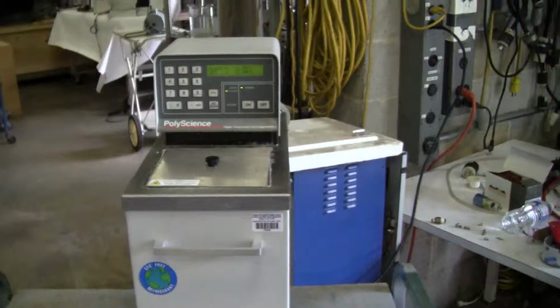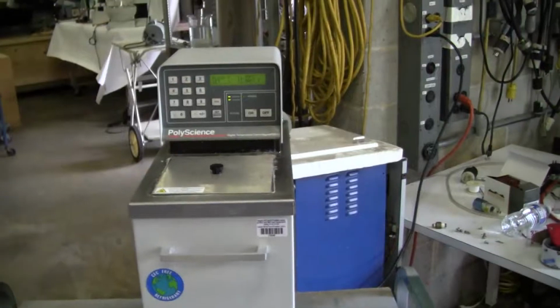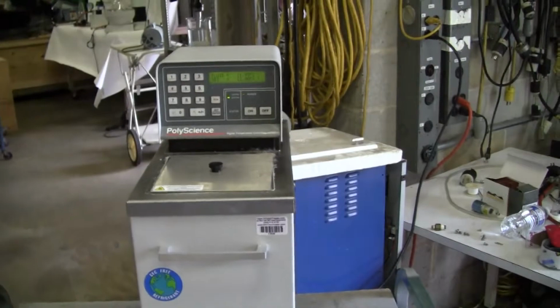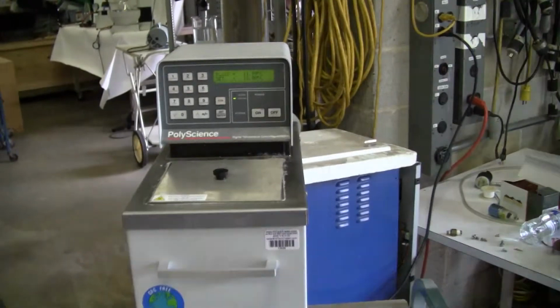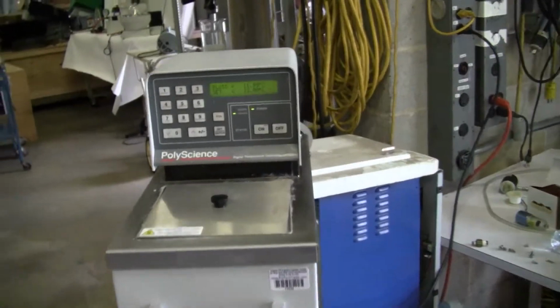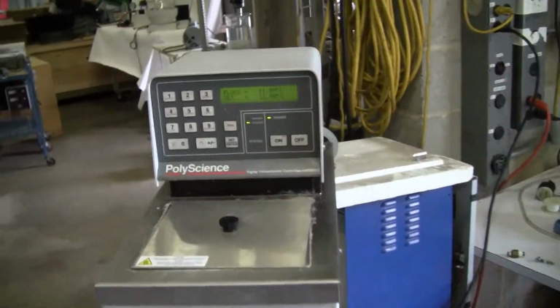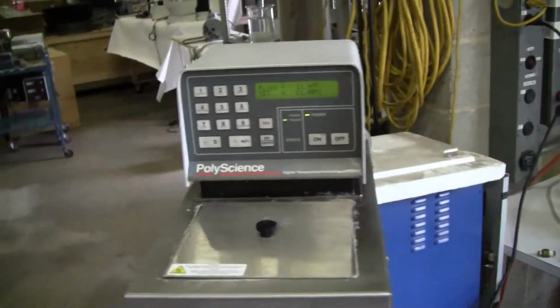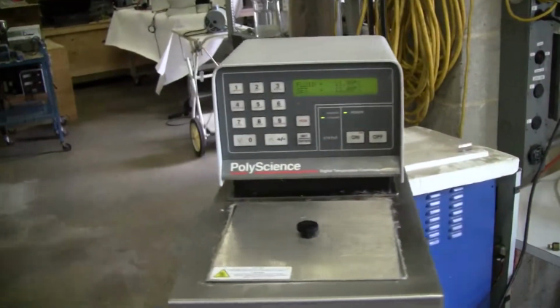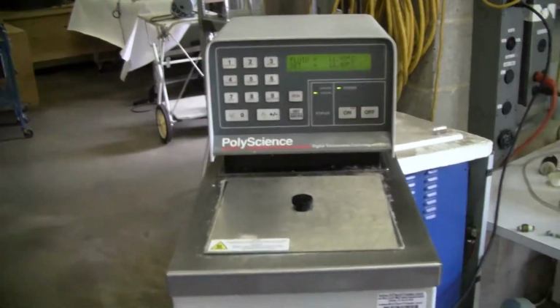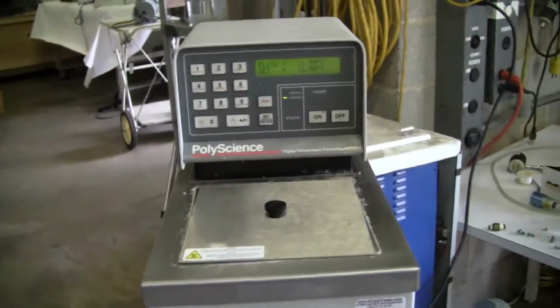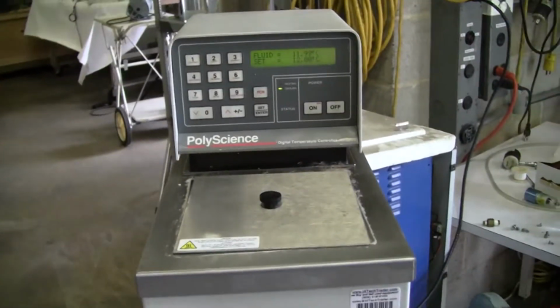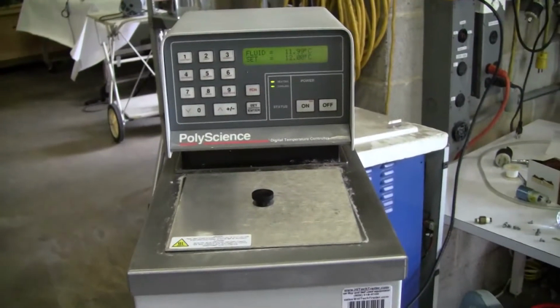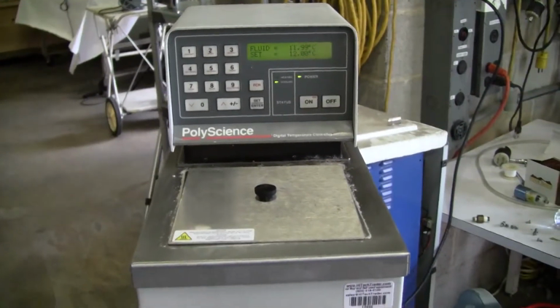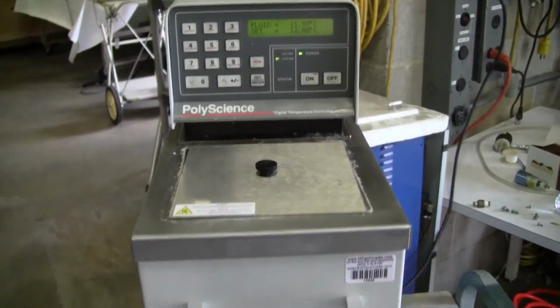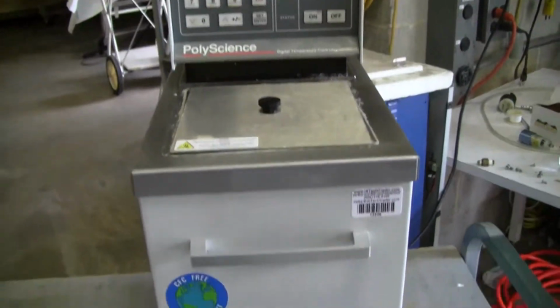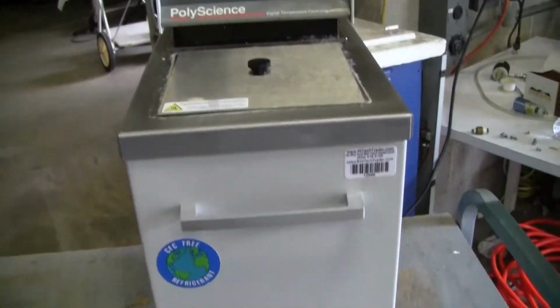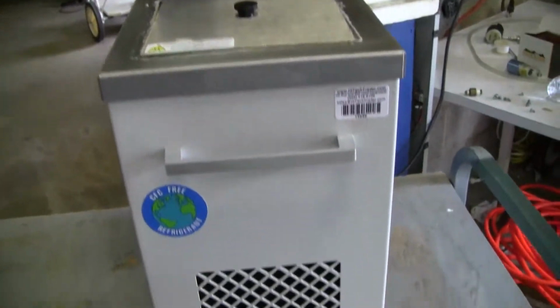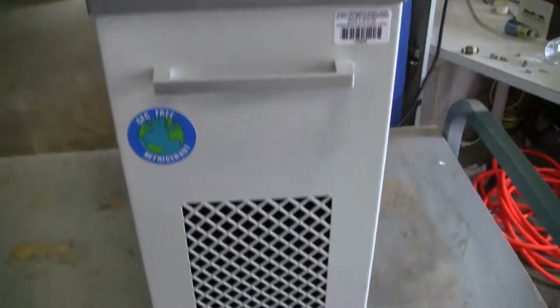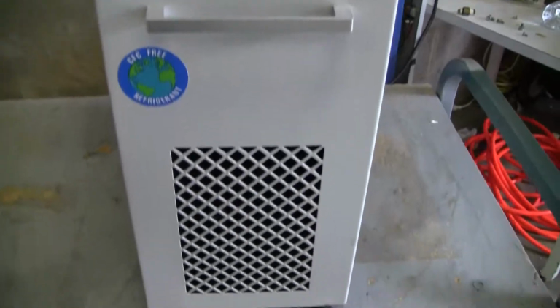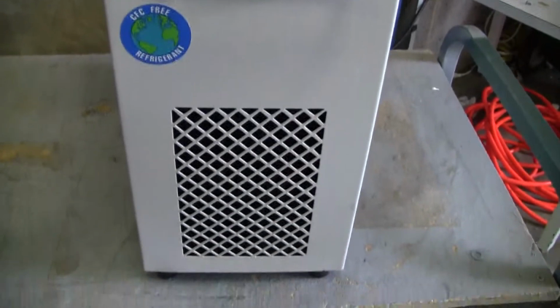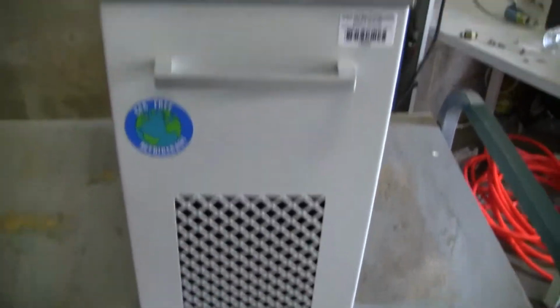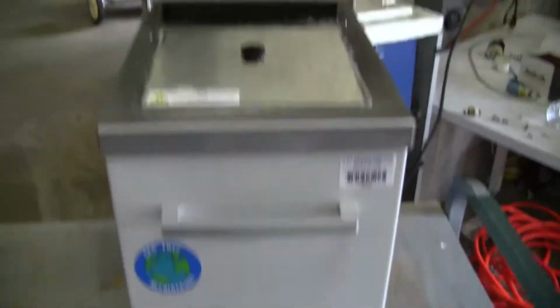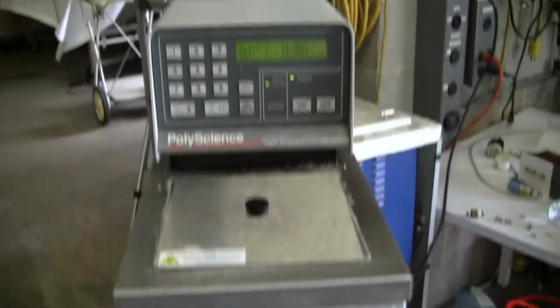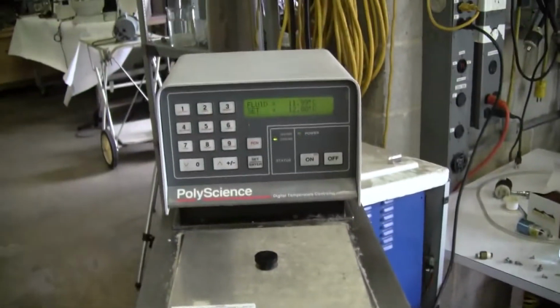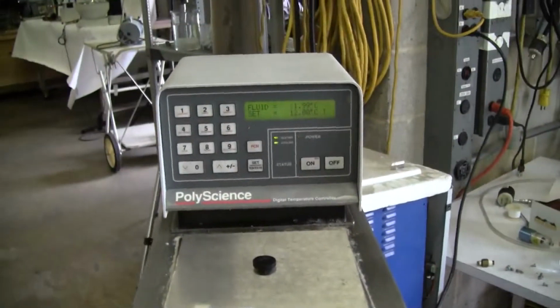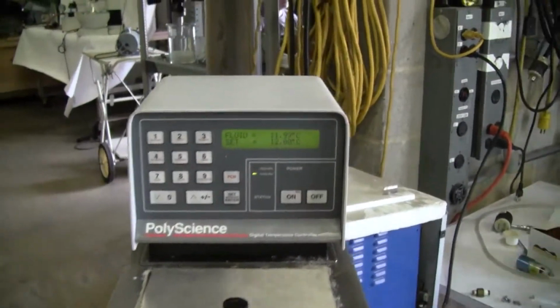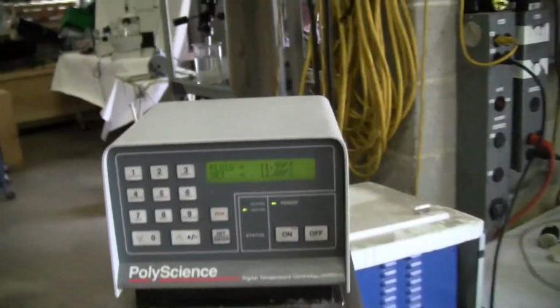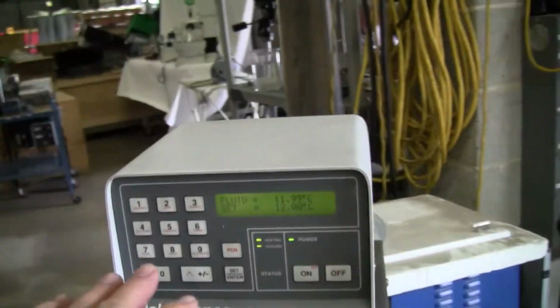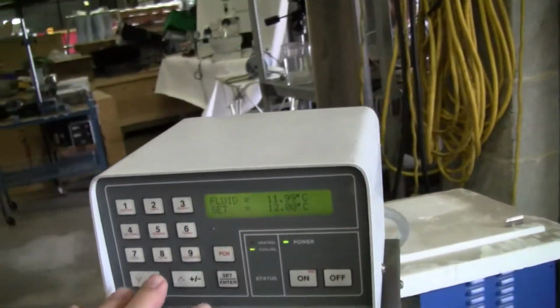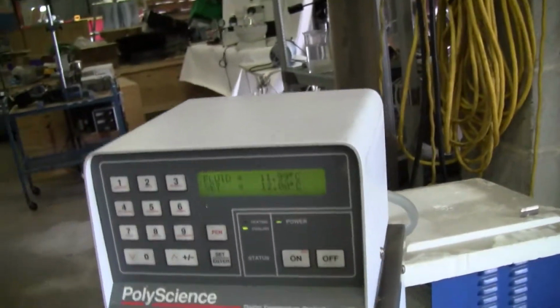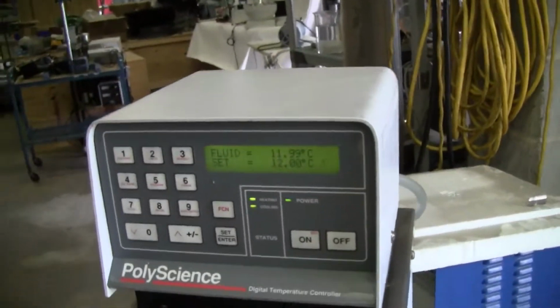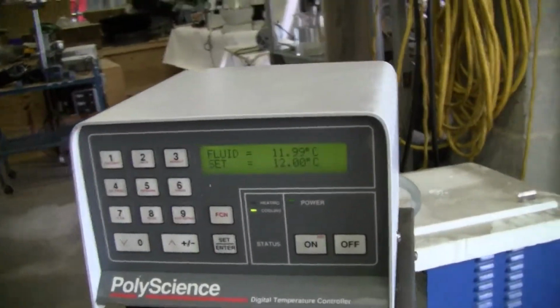Hi, this is Michael from Hitech Trader. Today we're looking at a Polish Science chiller. This is your standard 6 liter. It's got the programmable head, which is very nice.